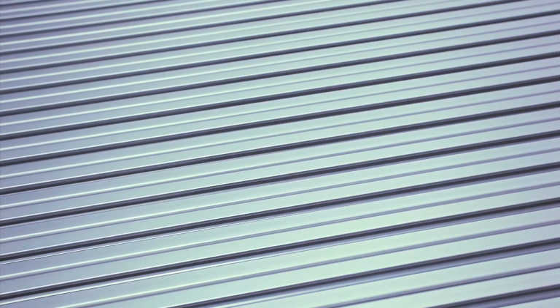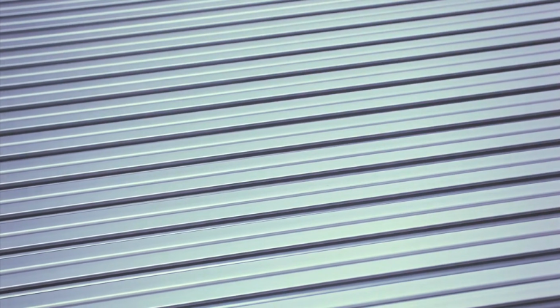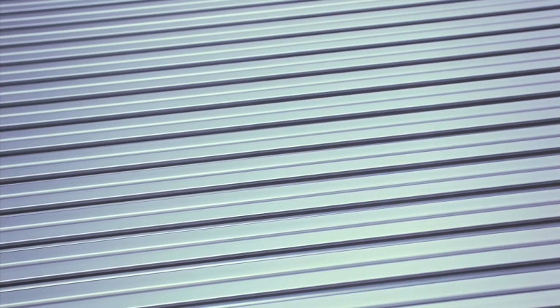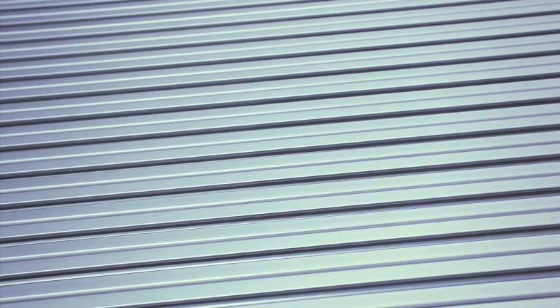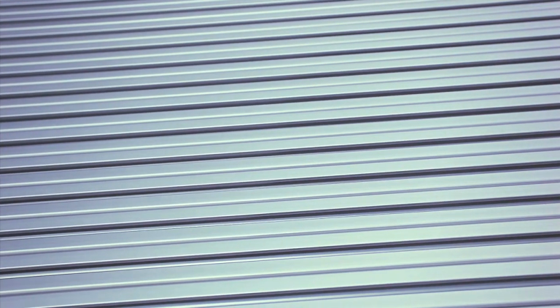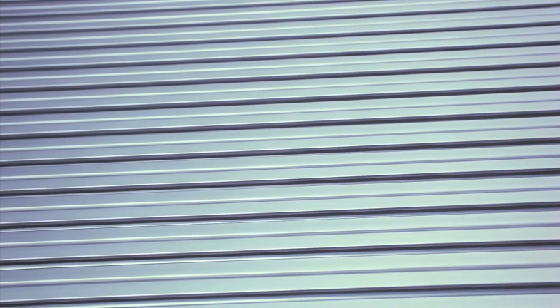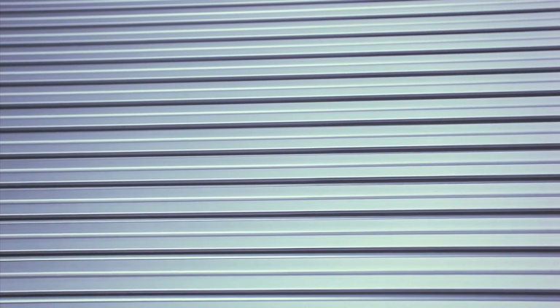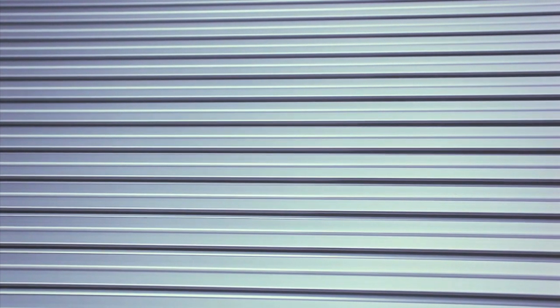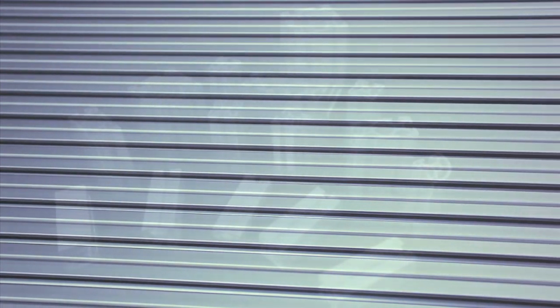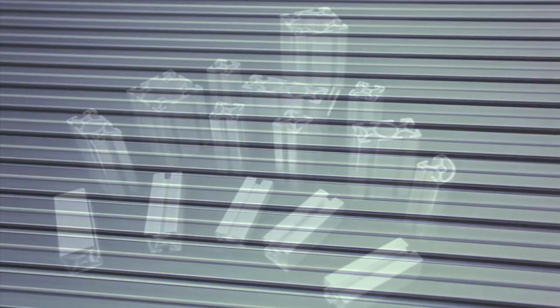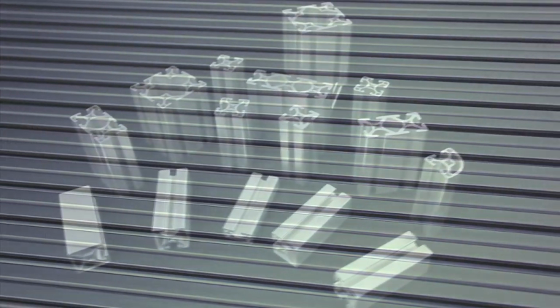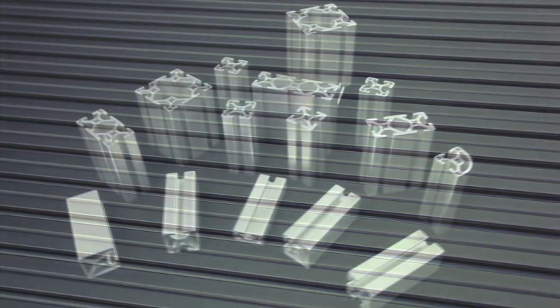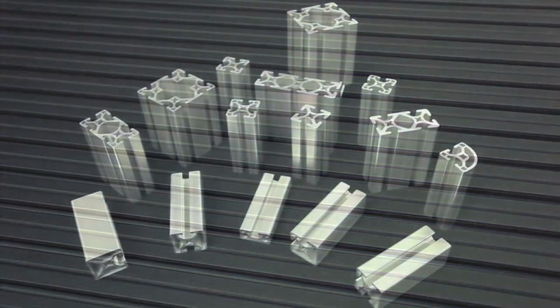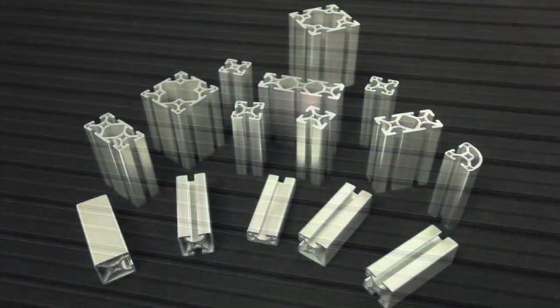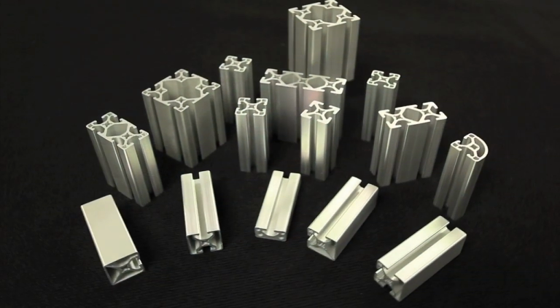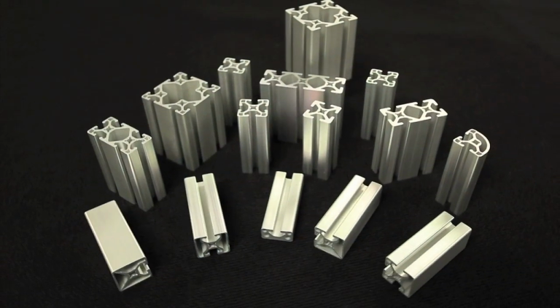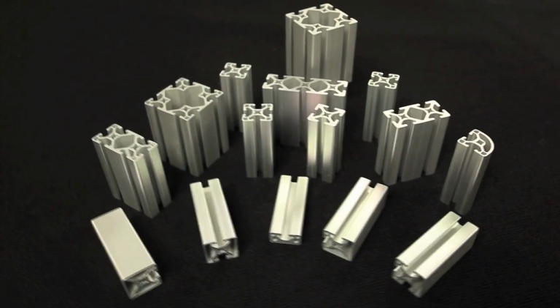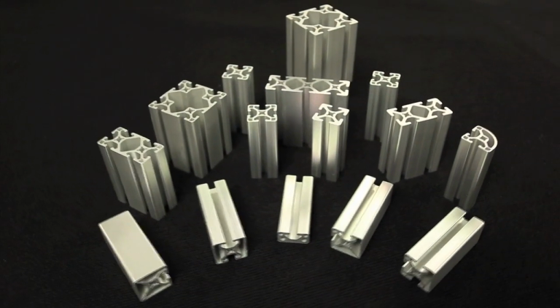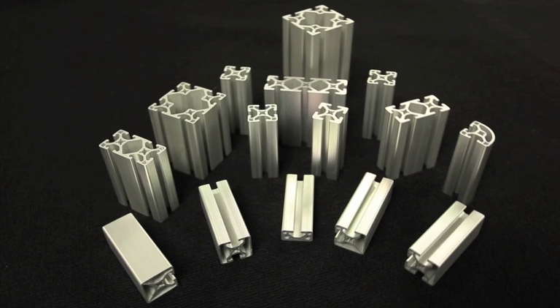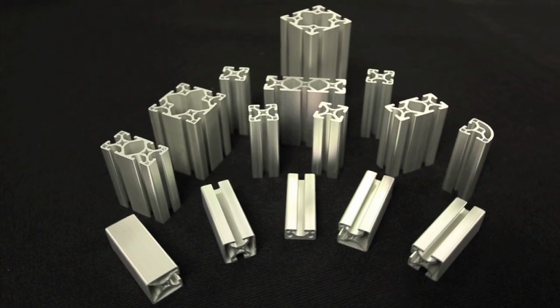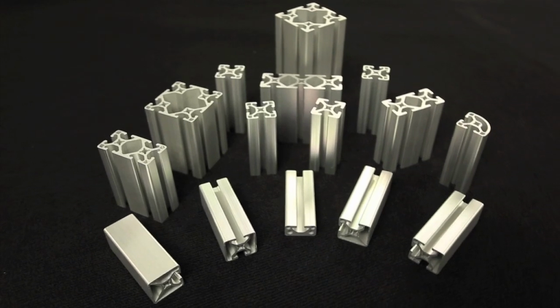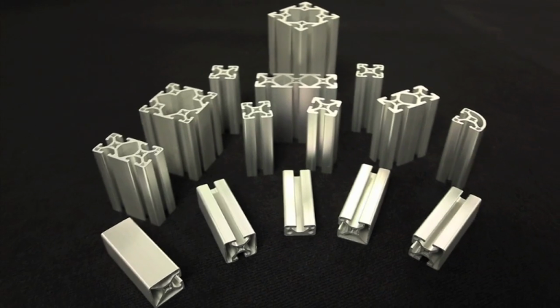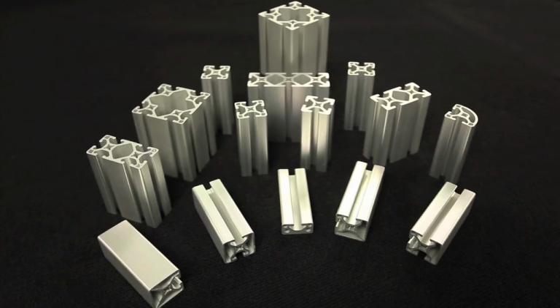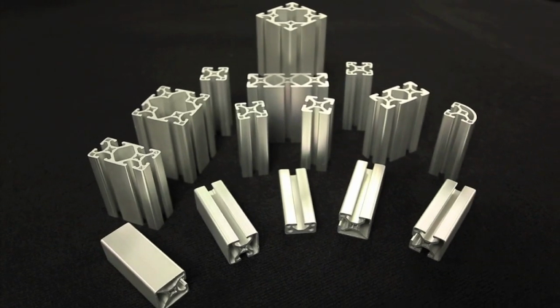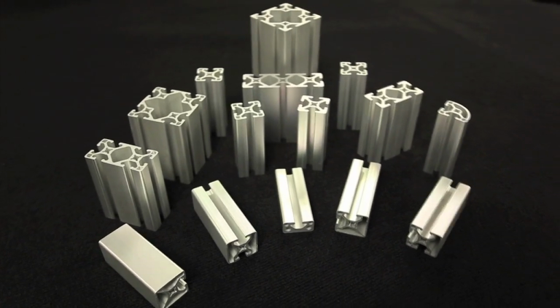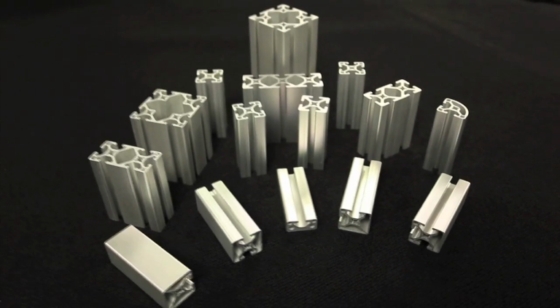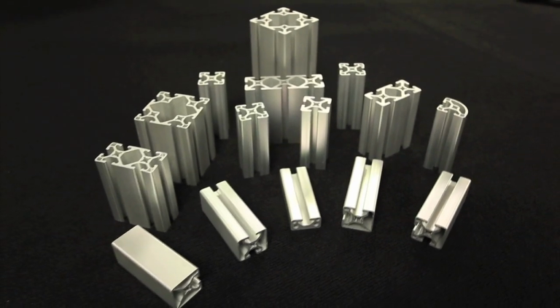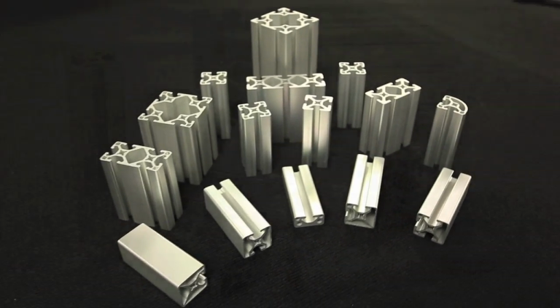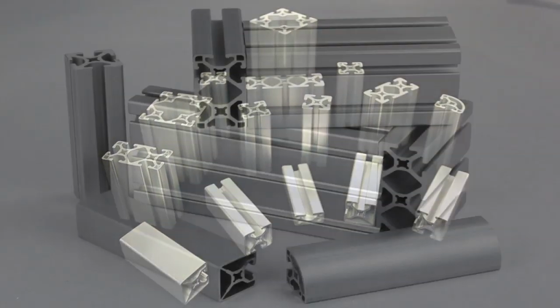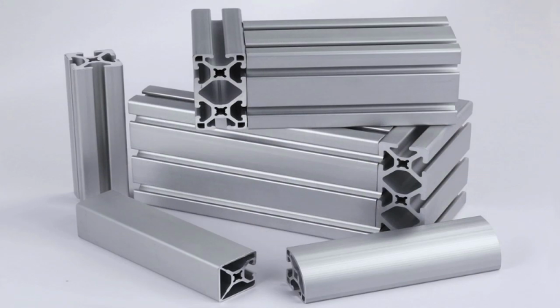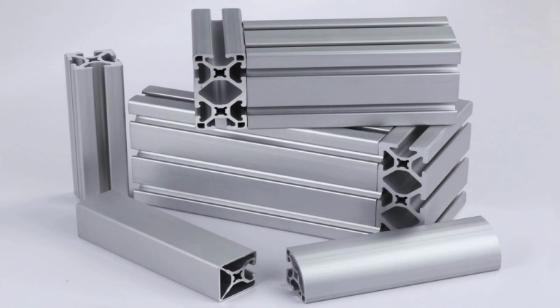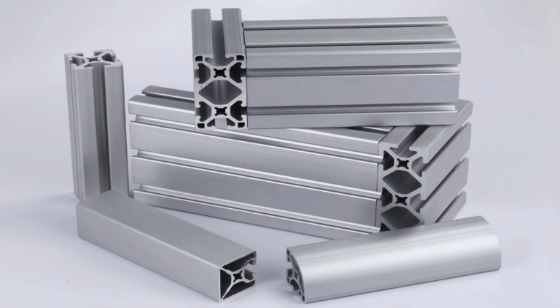The latest addition to the 8020 family of products is the brand new smooth fractional profiles. We added 15 new smooth profiles that can be configured in fractional dimensions but with the look and advantages of a smooth face typically only found on metric extrusions.